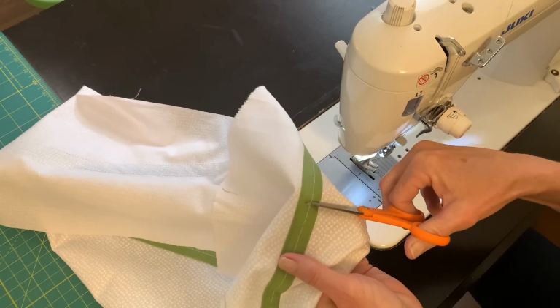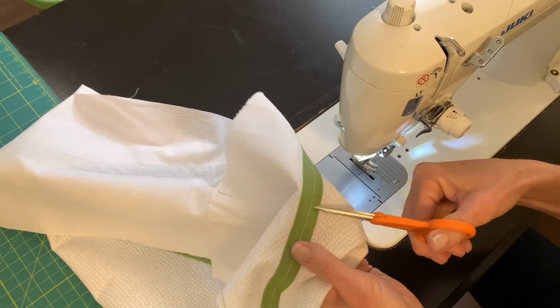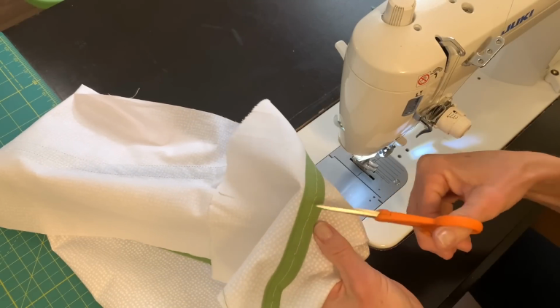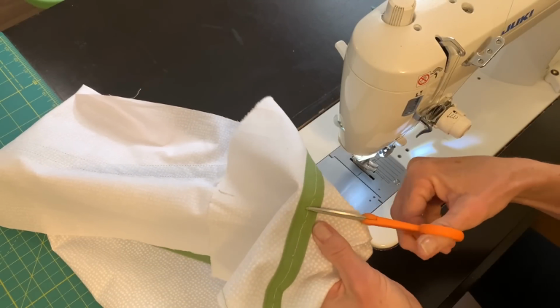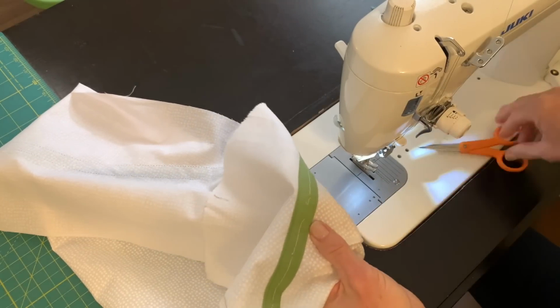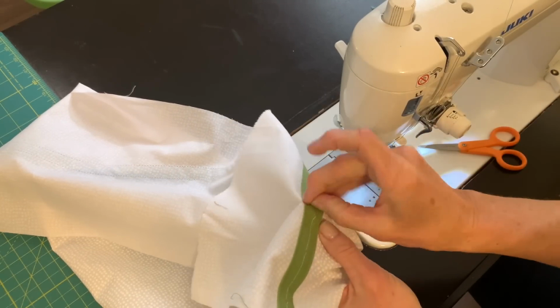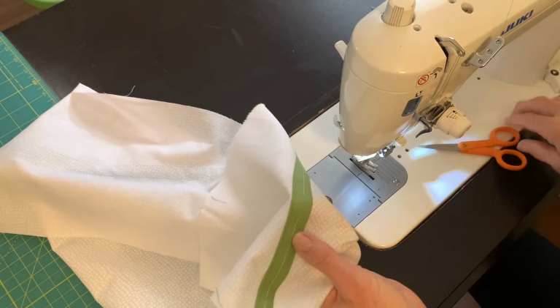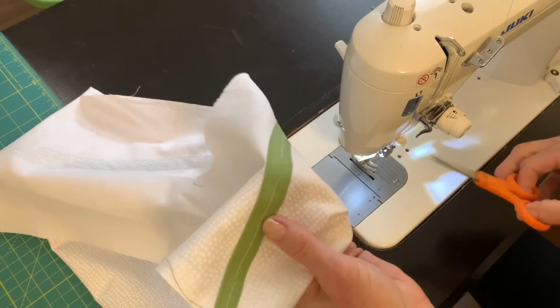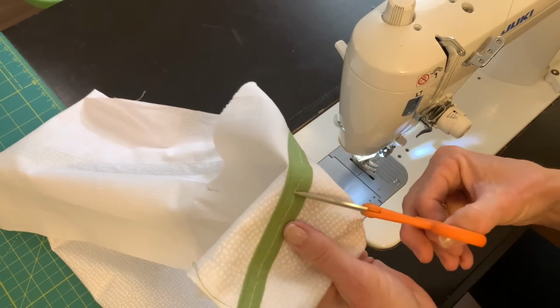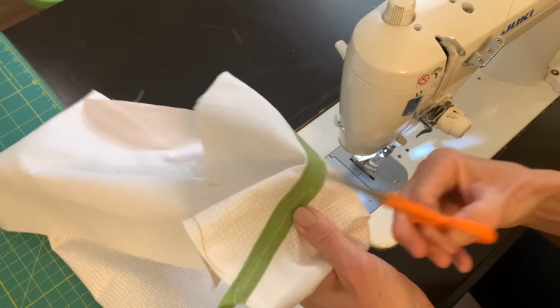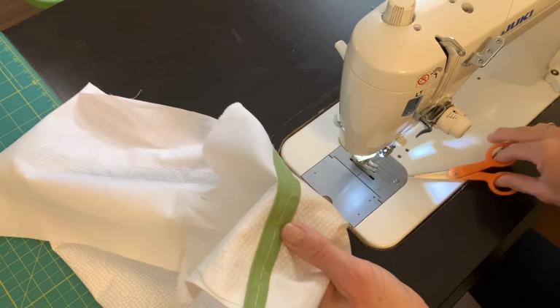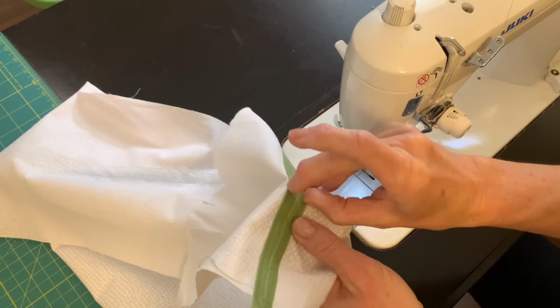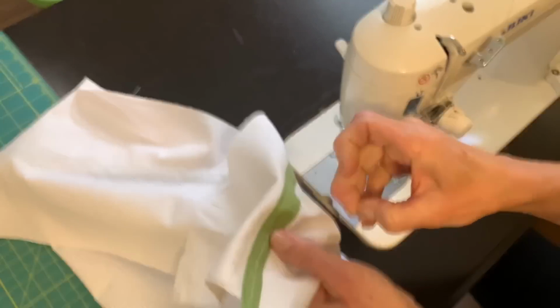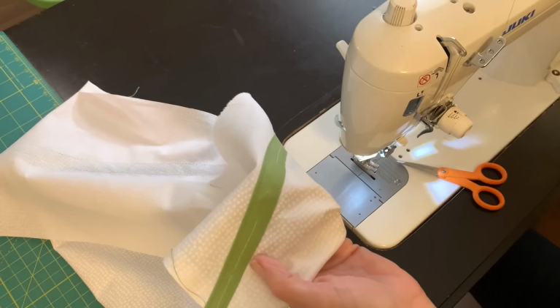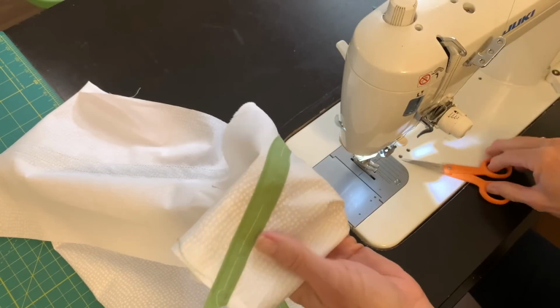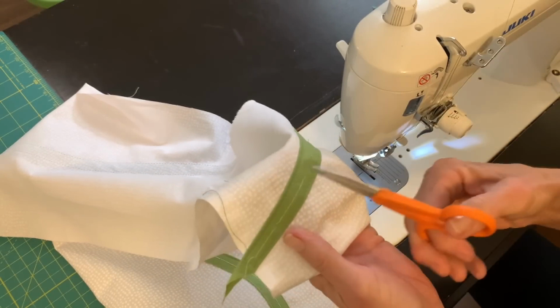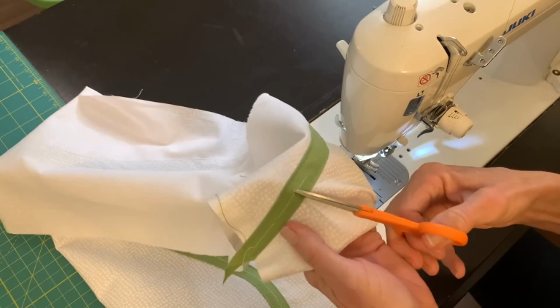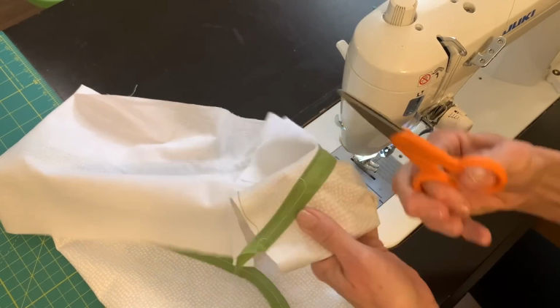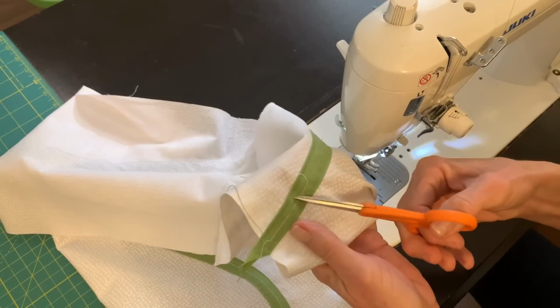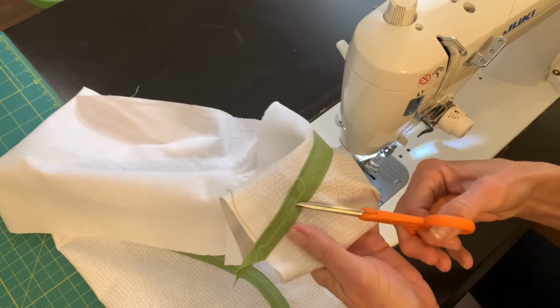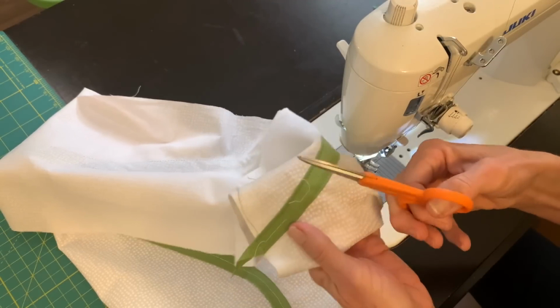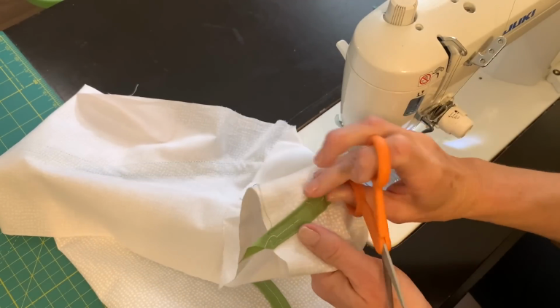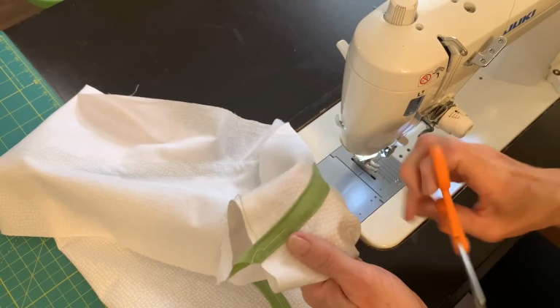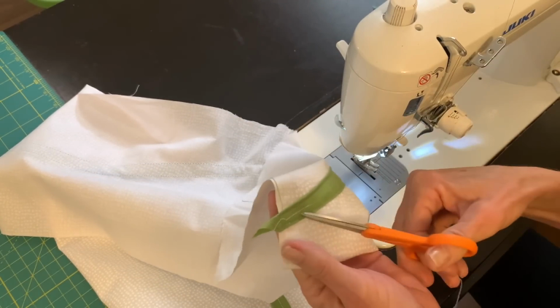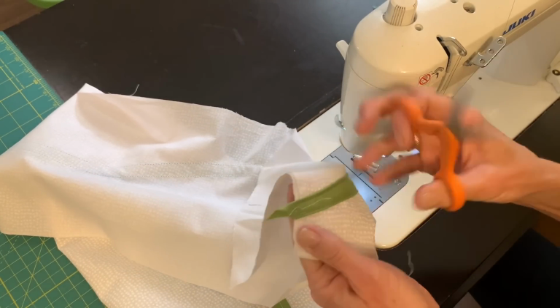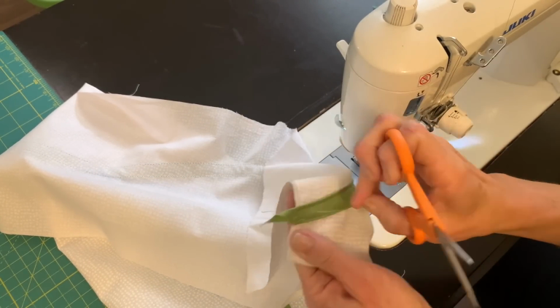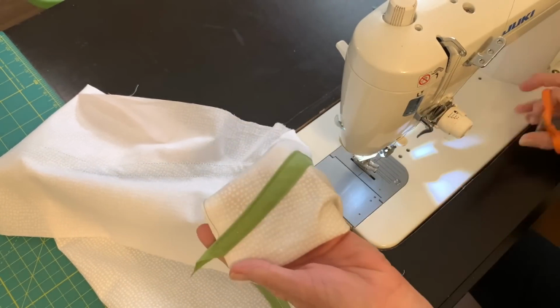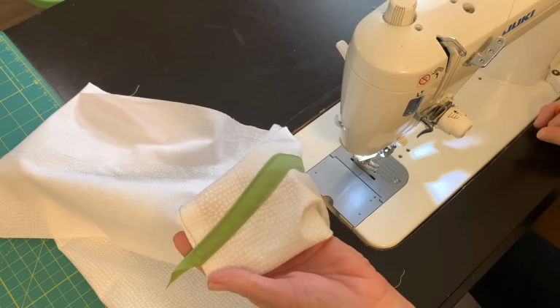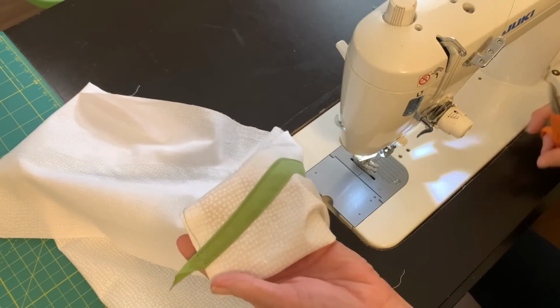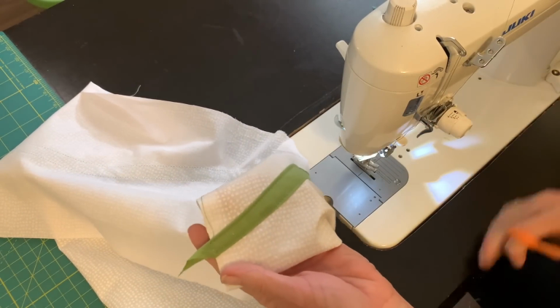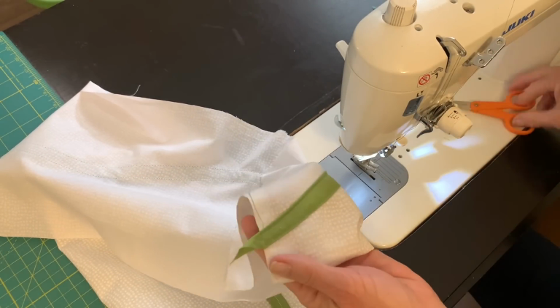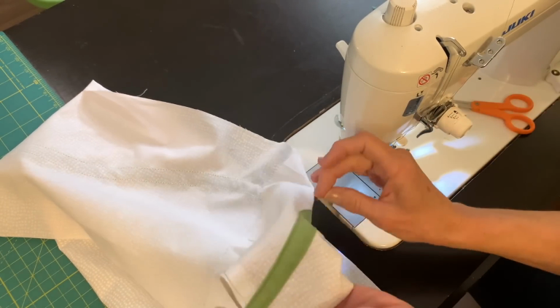I go along and I snip every few stitches and pull out that top thread, and once all the top threads are pulled out, the bottom one will easily be pulled out as well.